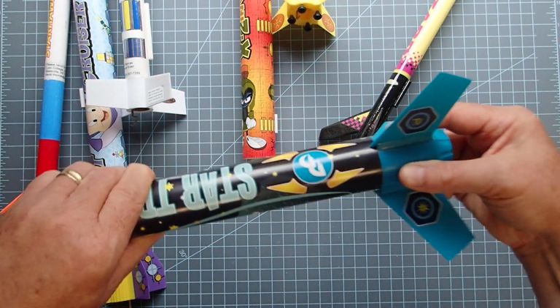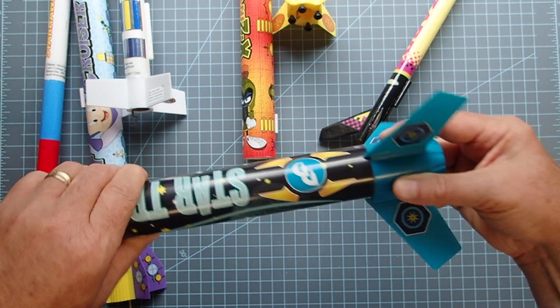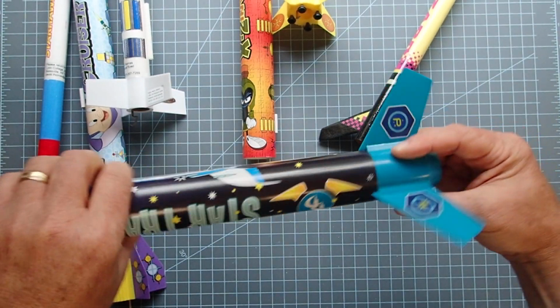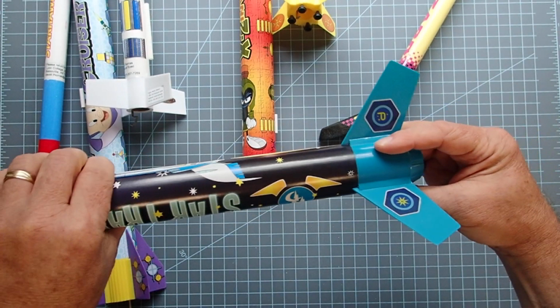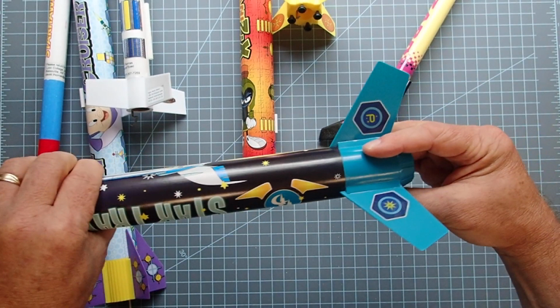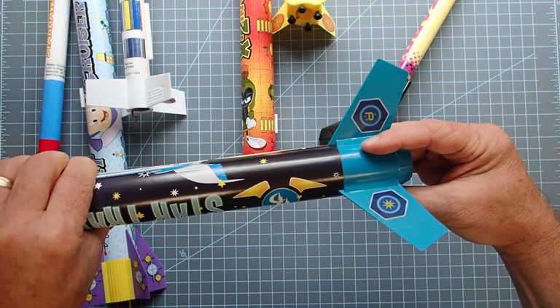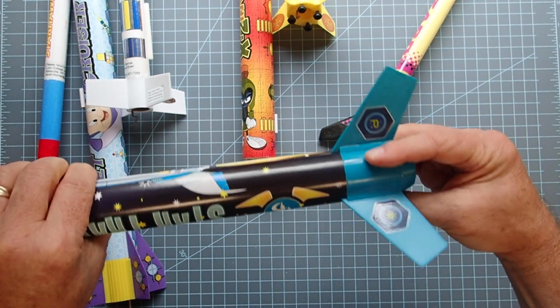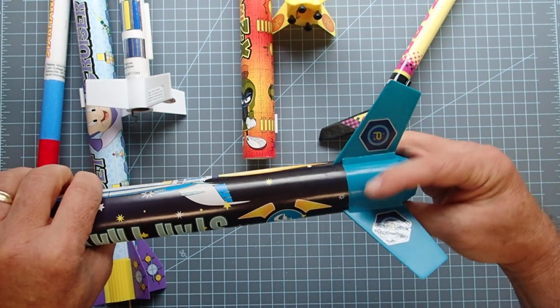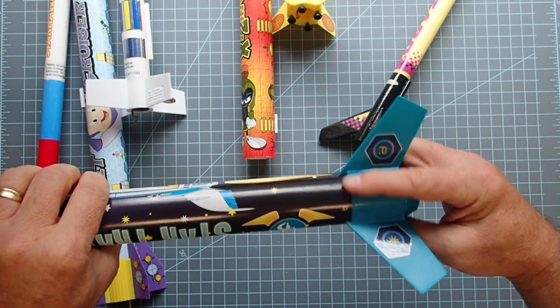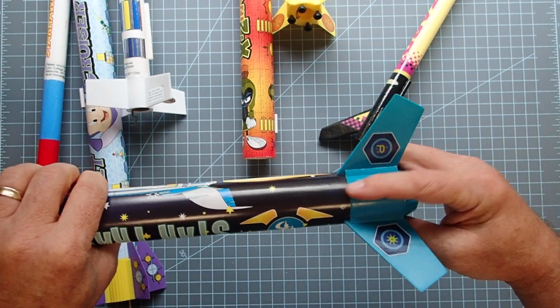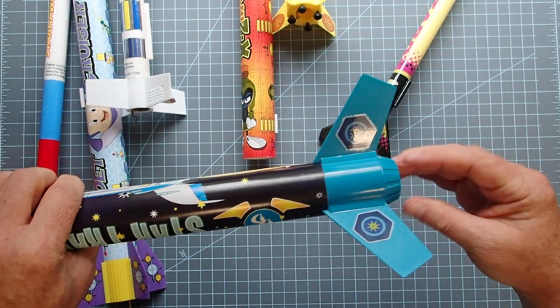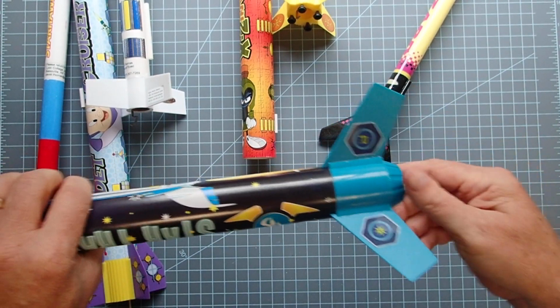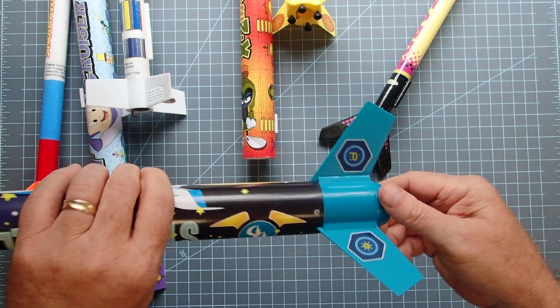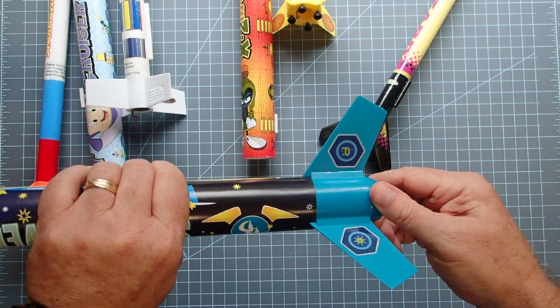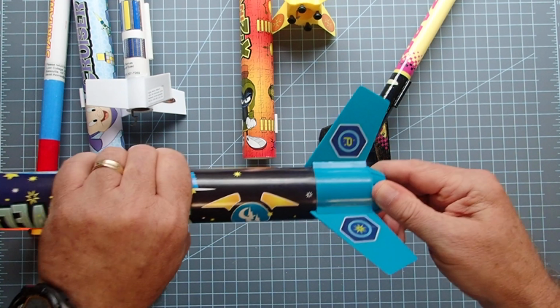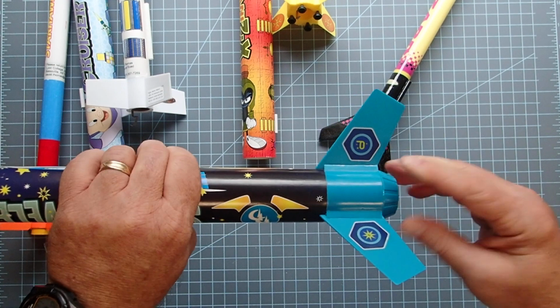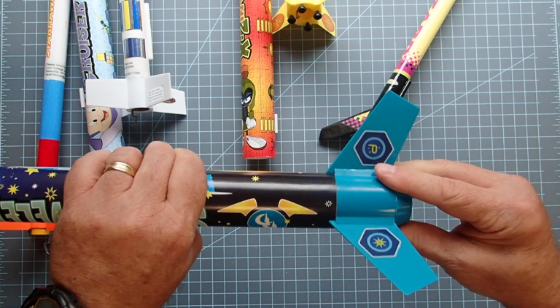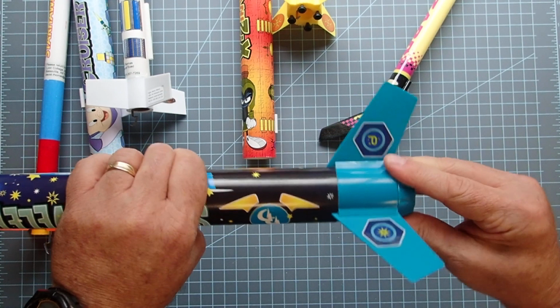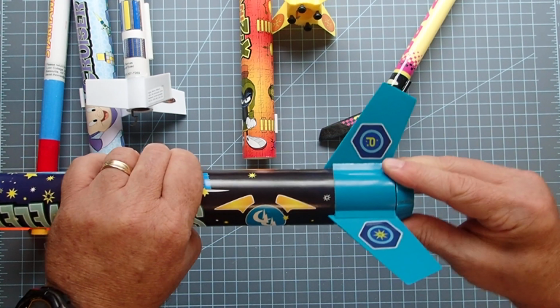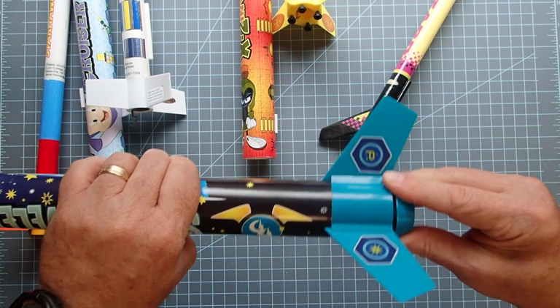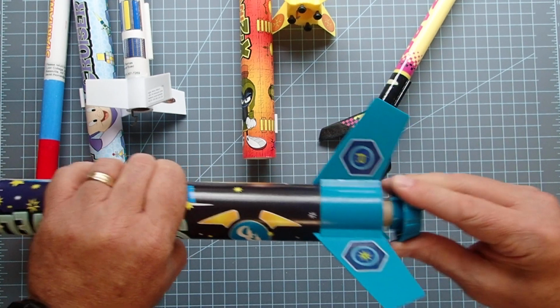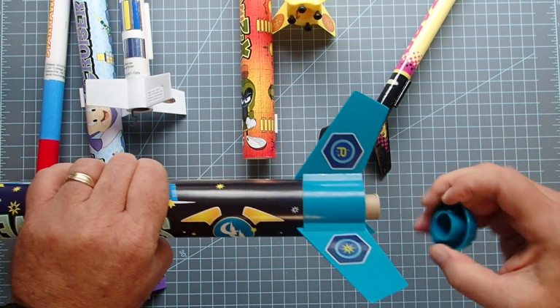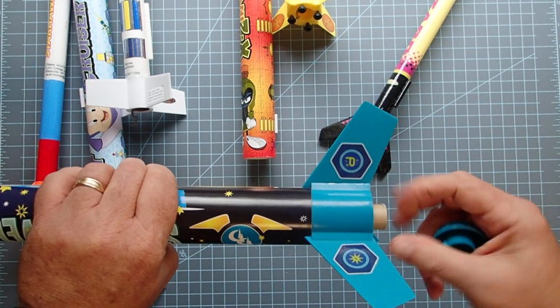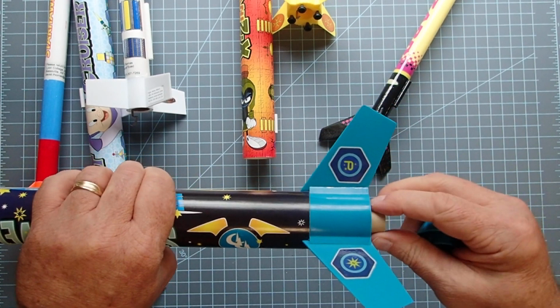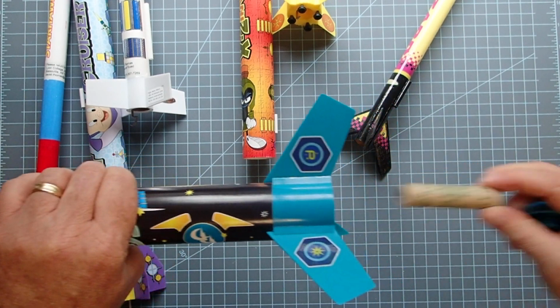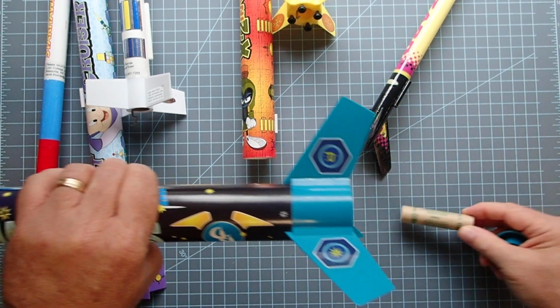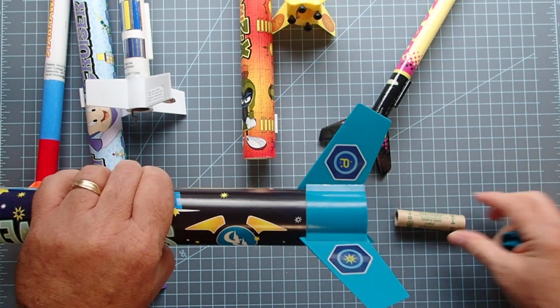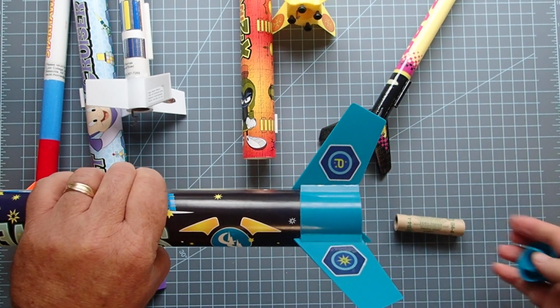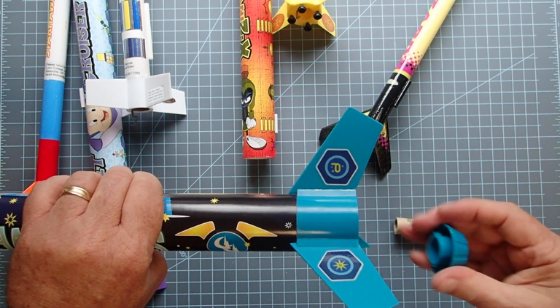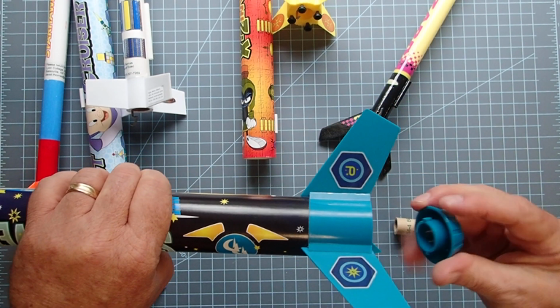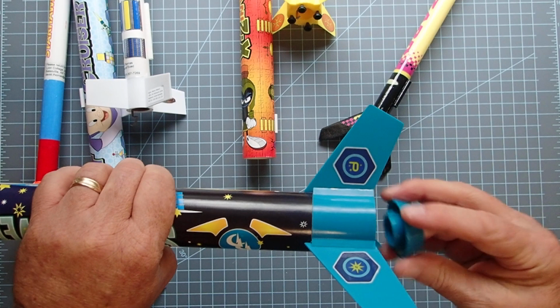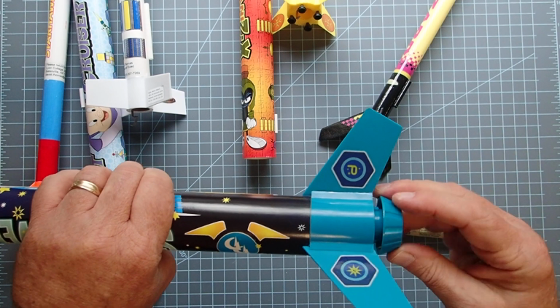This is another of those rockets that has a transition between plastic and paper, so I'm going to just give that a little twist to make sure it's not going to come loose.